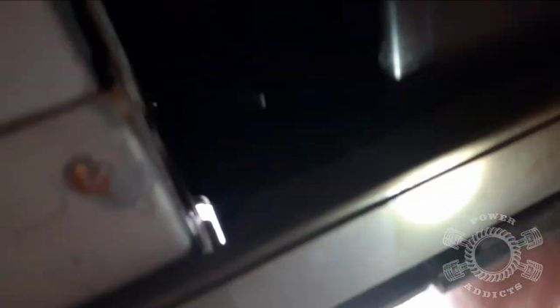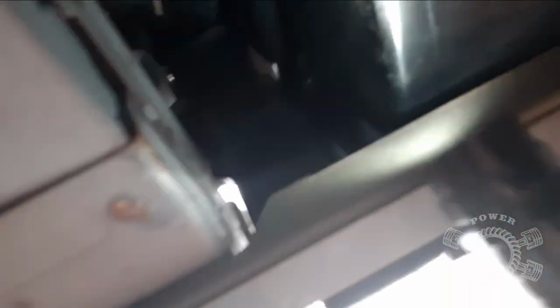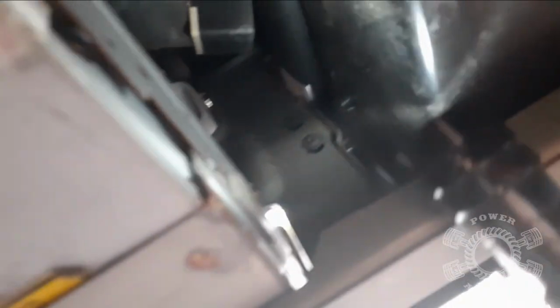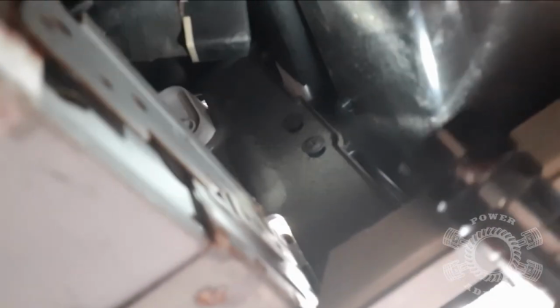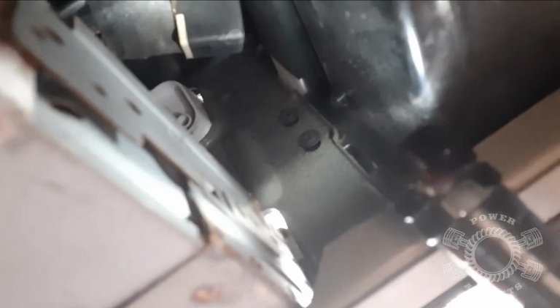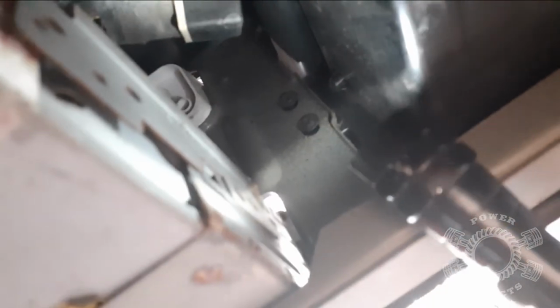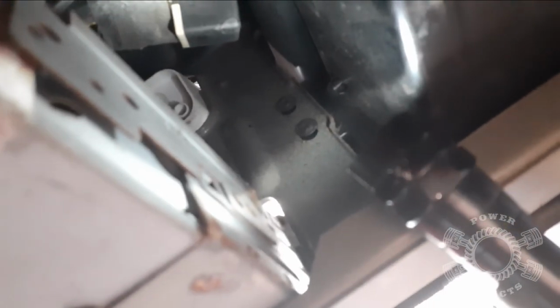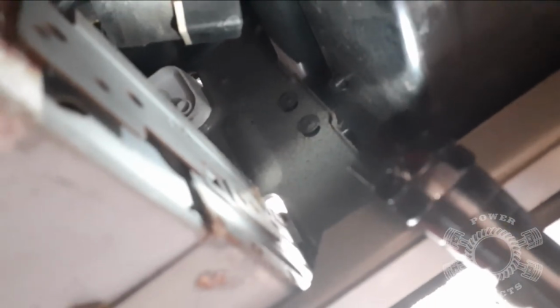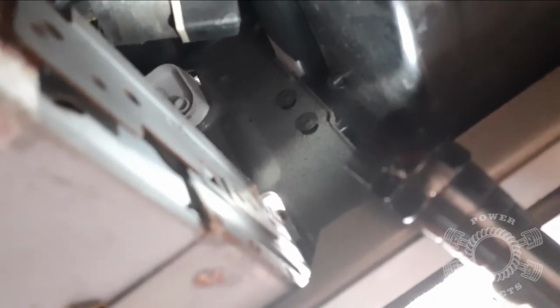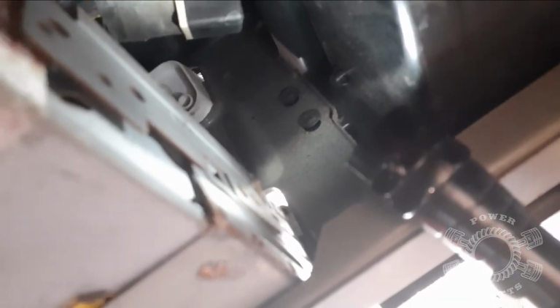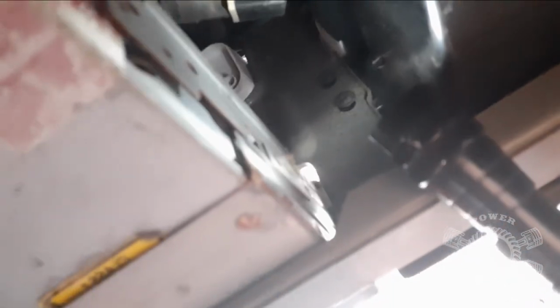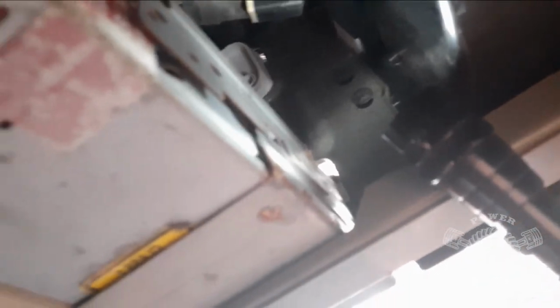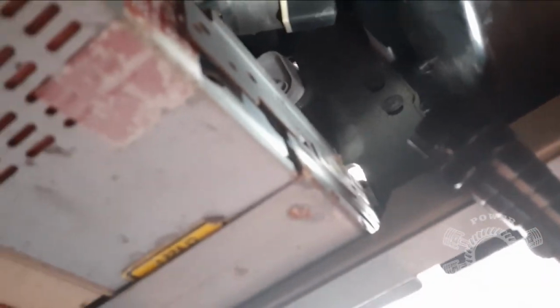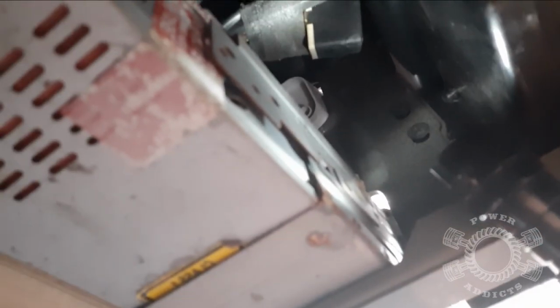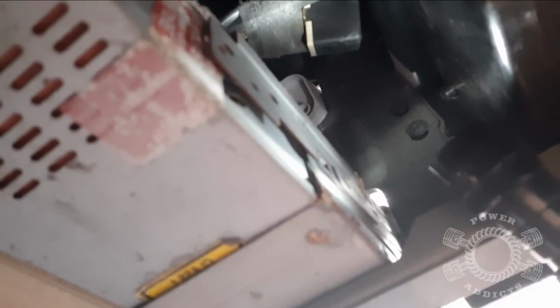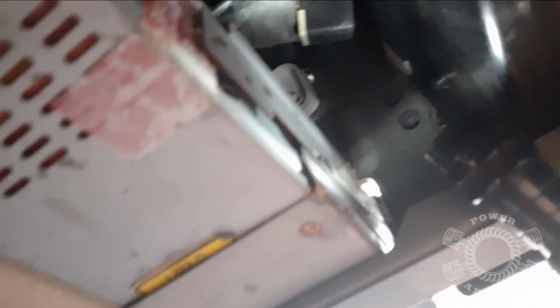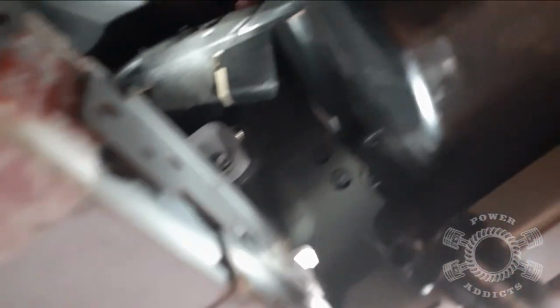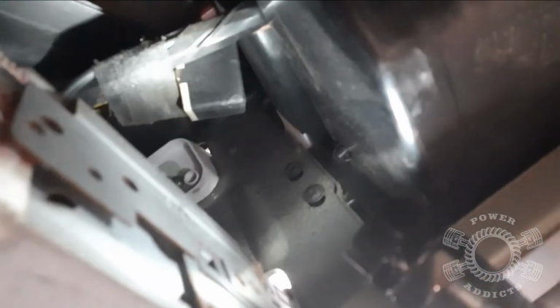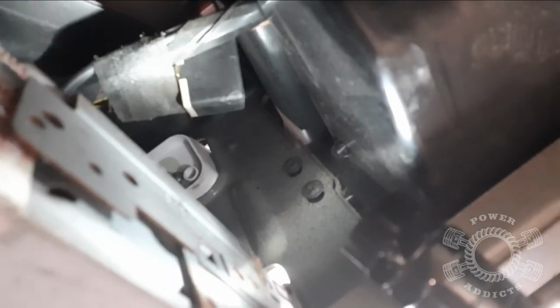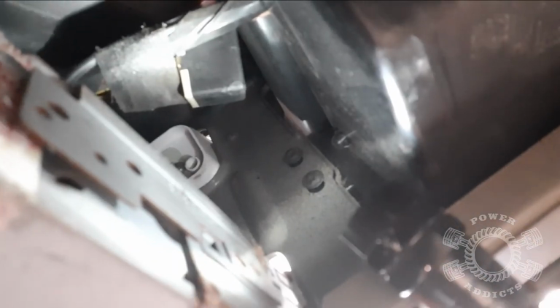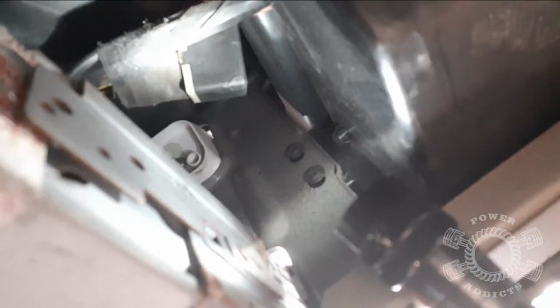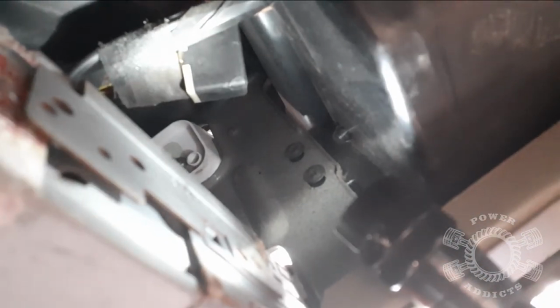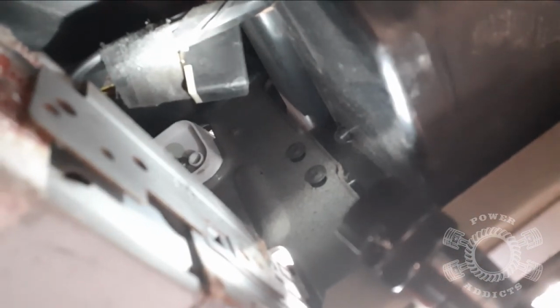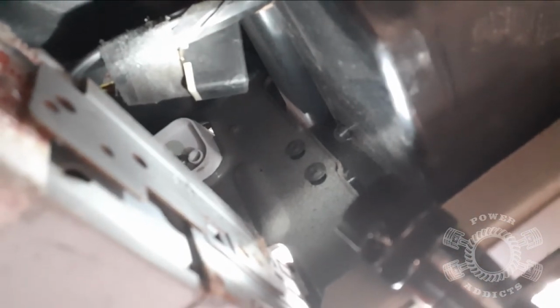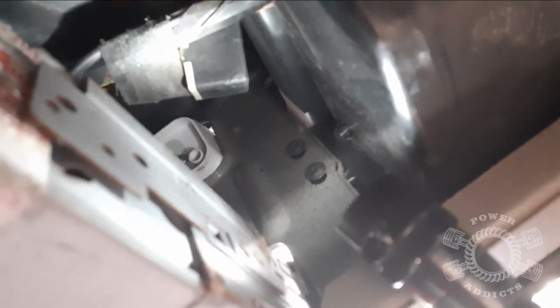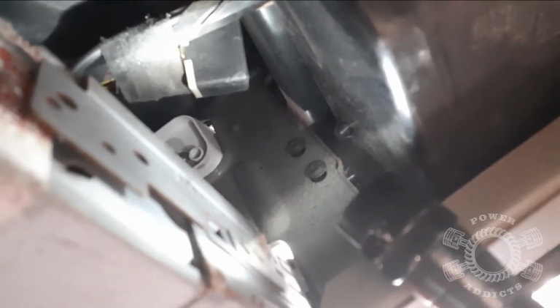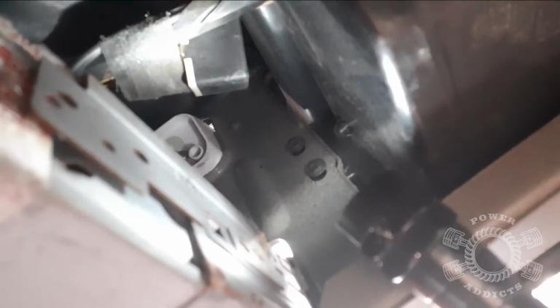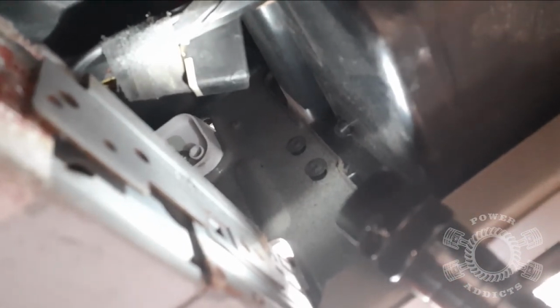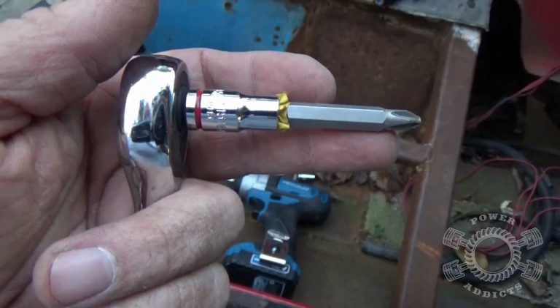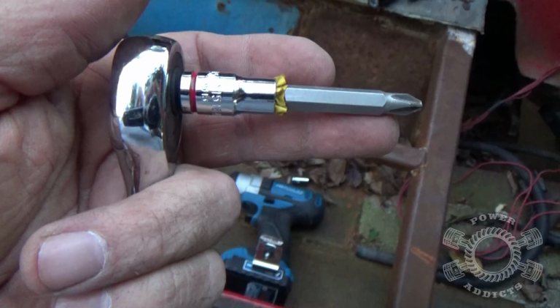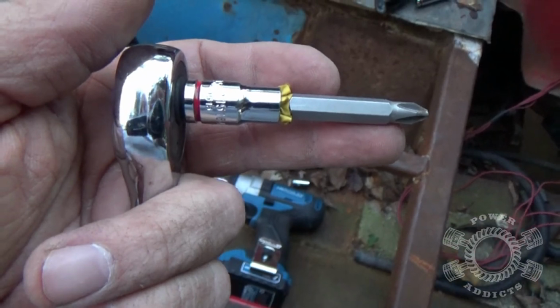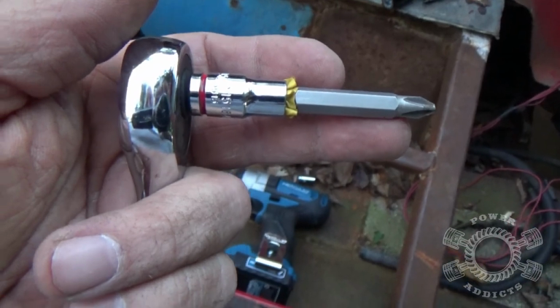We're going to come over here on the other side, going toward the center of the dash. Look right there - see those two Phillips head screws? Right there's the bottom of the radio.